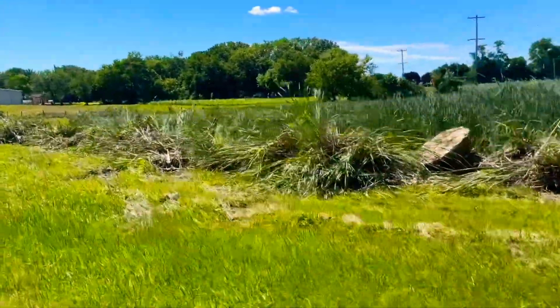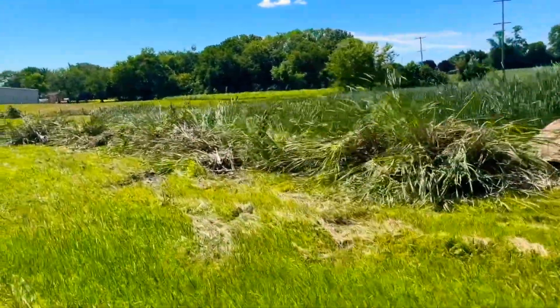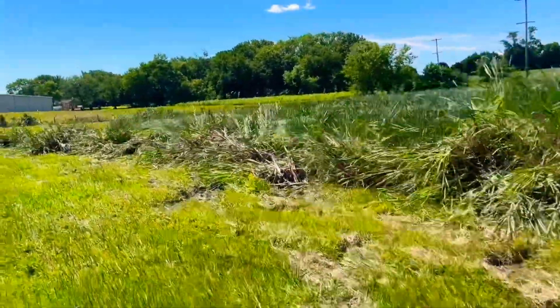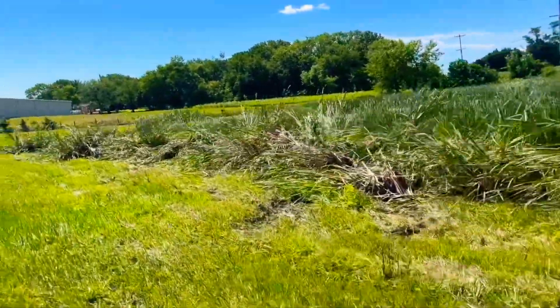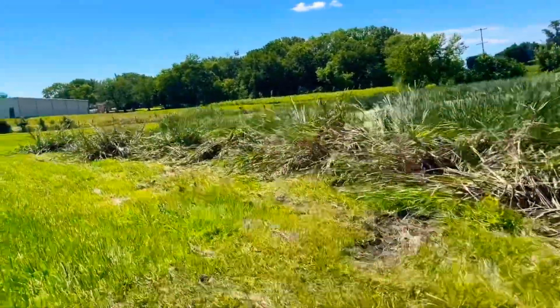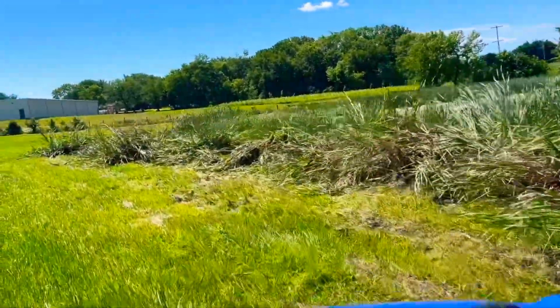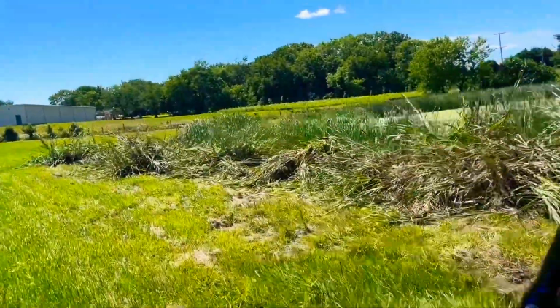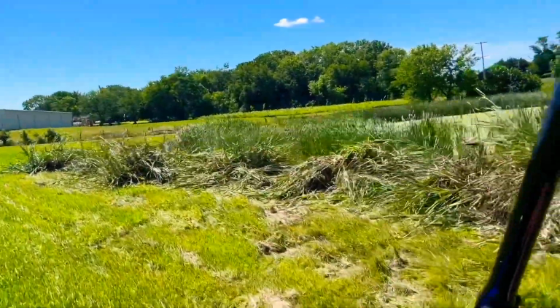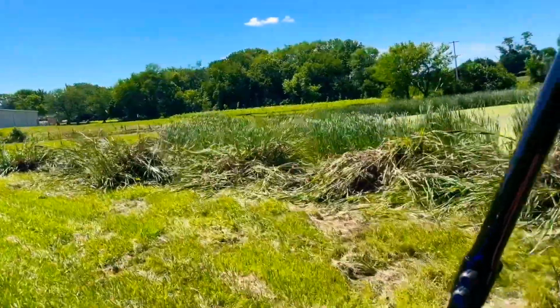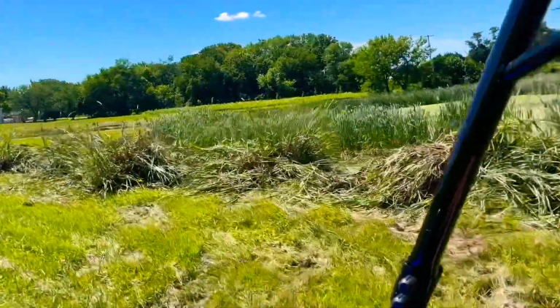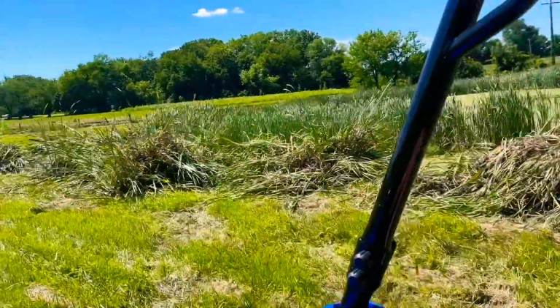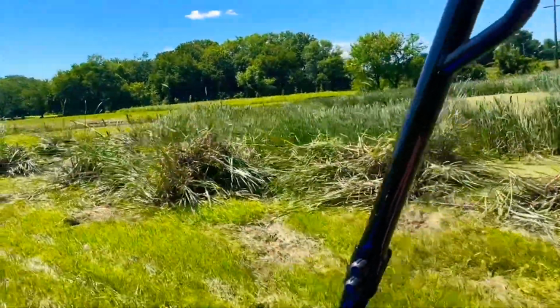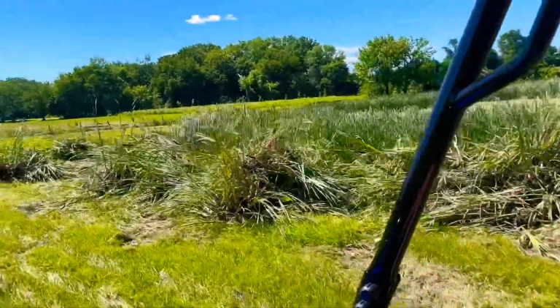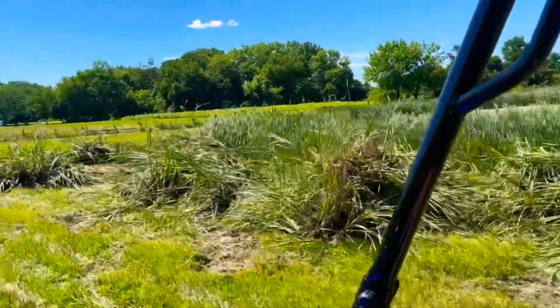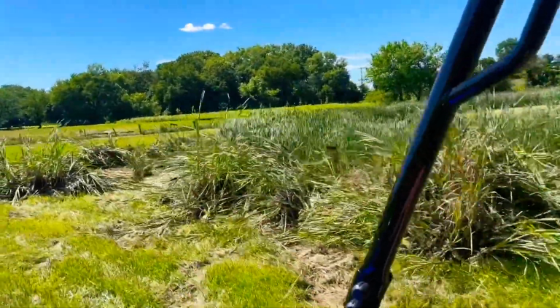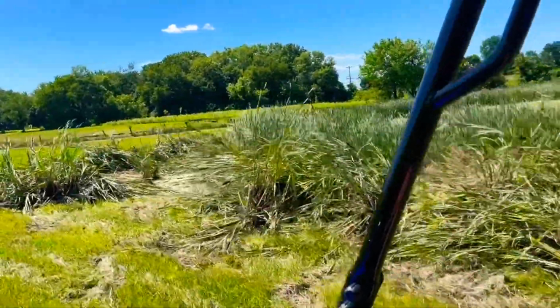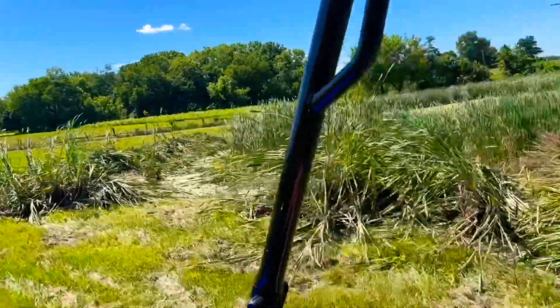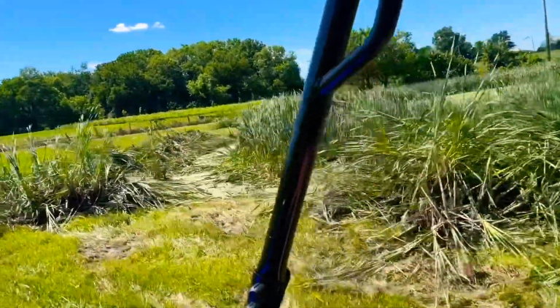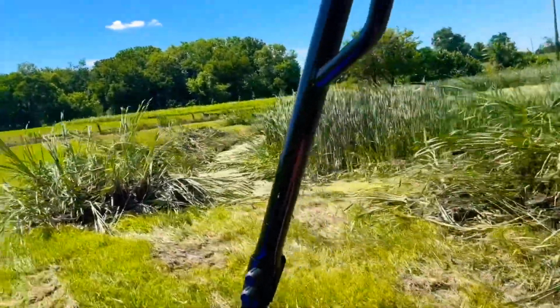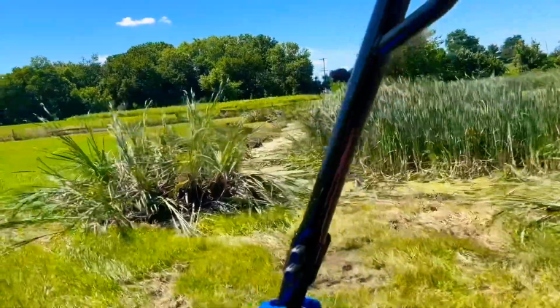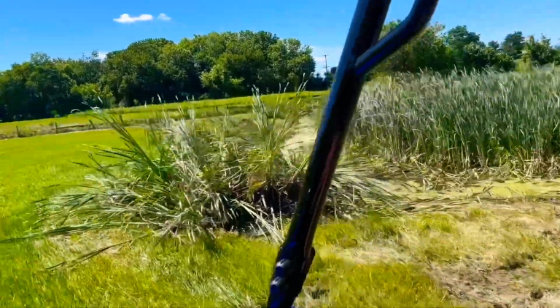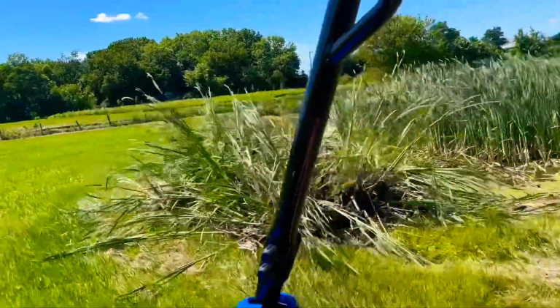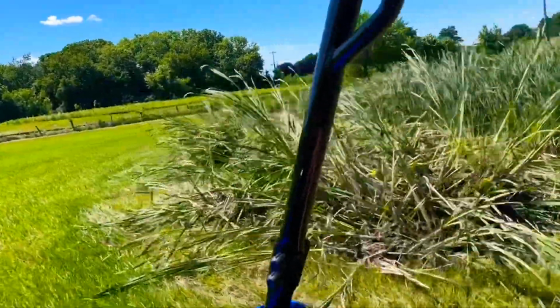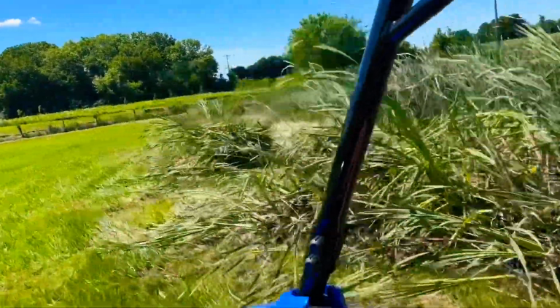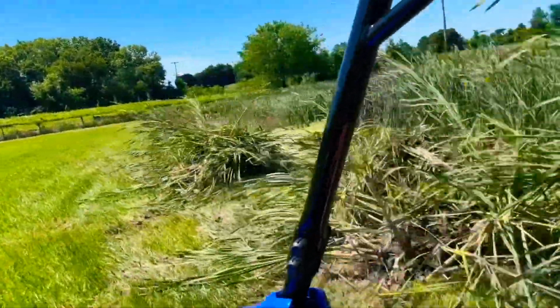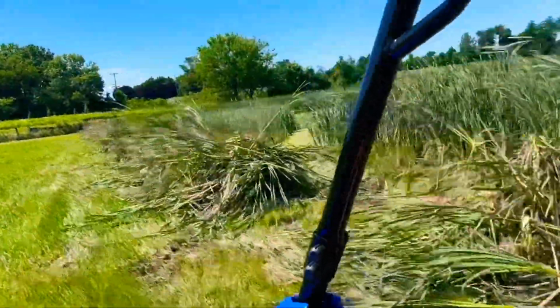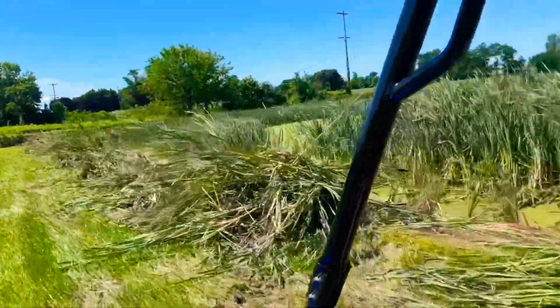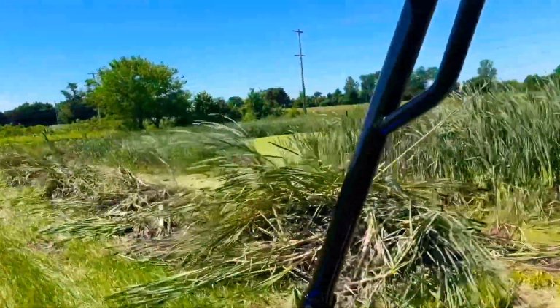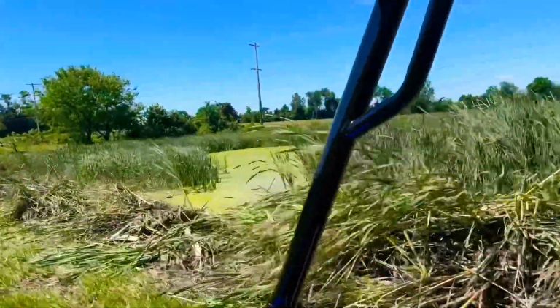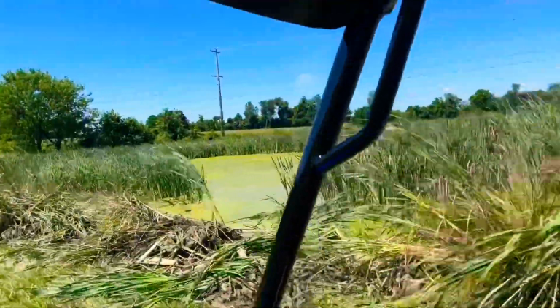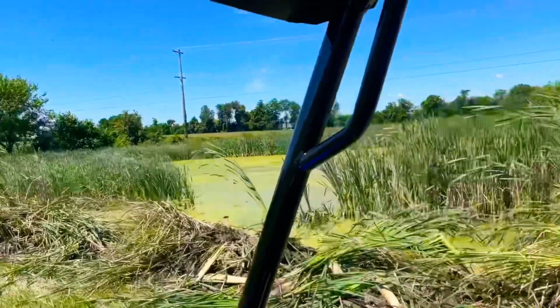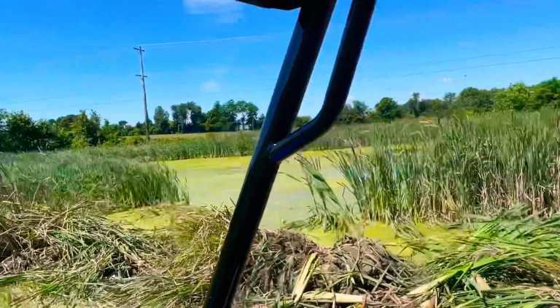You can see this looks all torn up — my dad took an excavator through here. It looks pretty murky. We're going to see if we can find a place to cast, just see what's out here. There's a gap. Let's shoot that and see if anything bites.